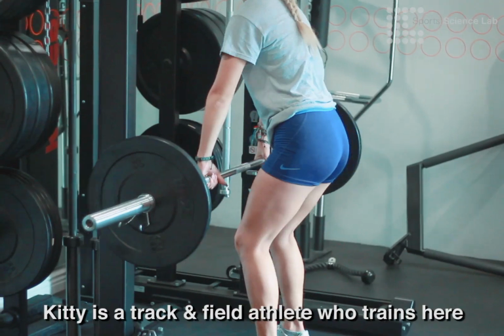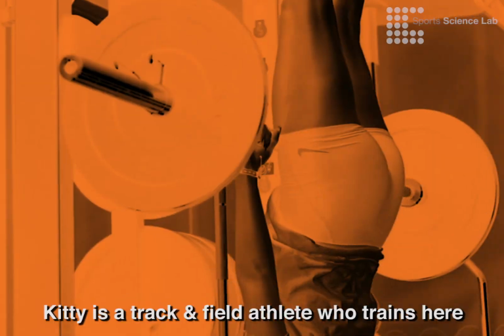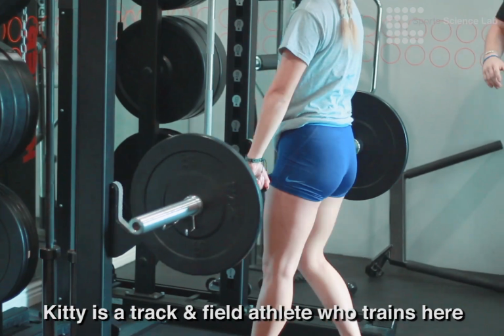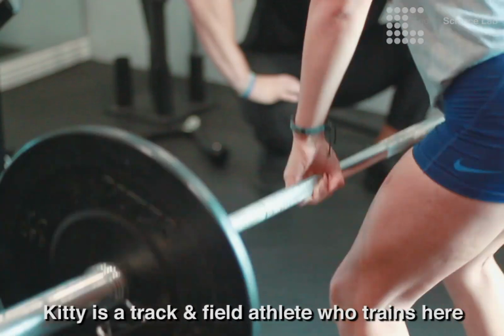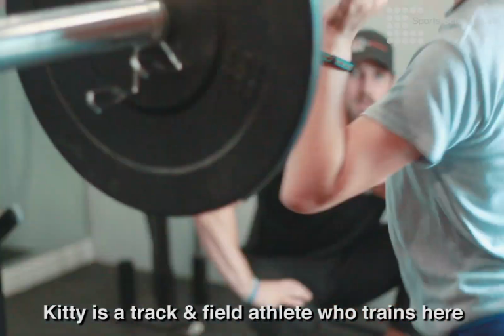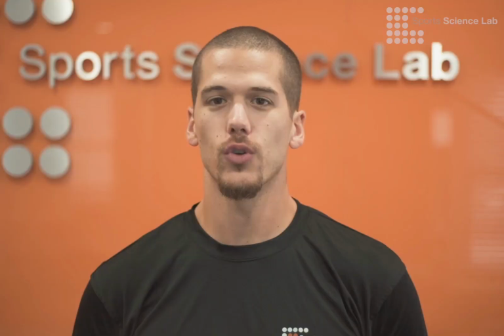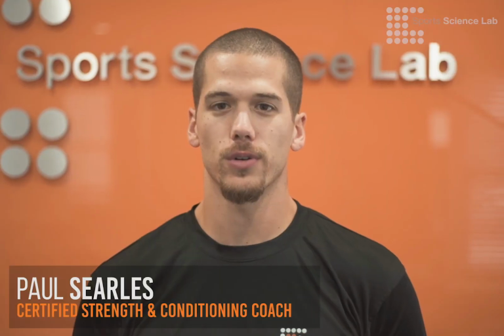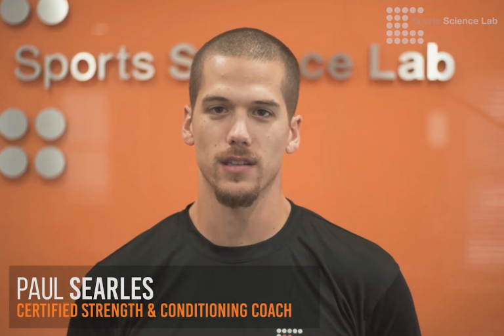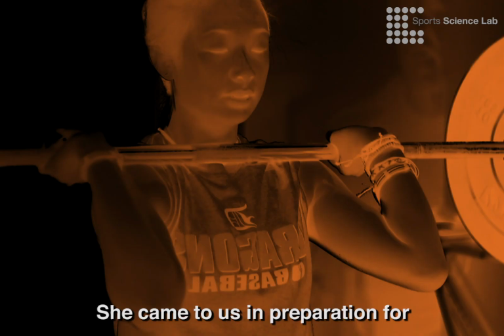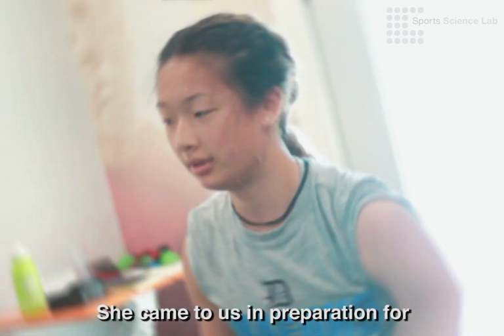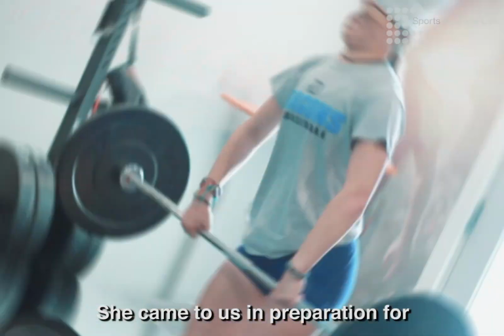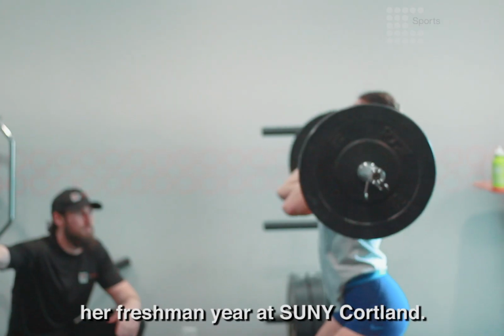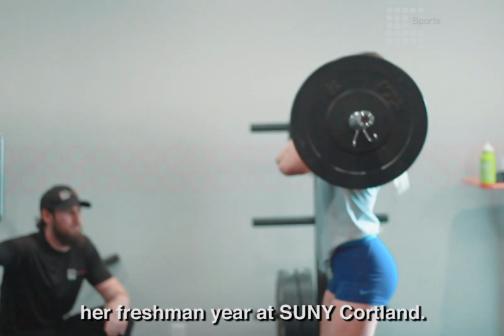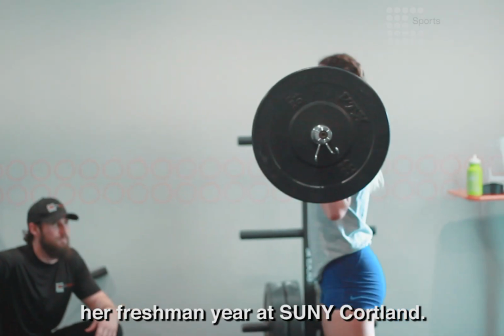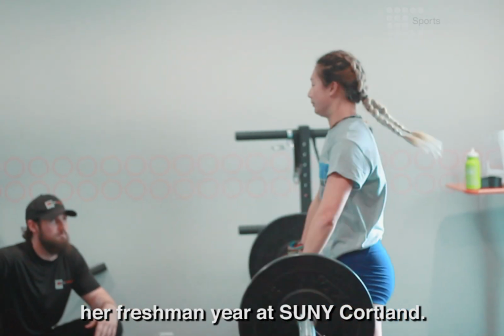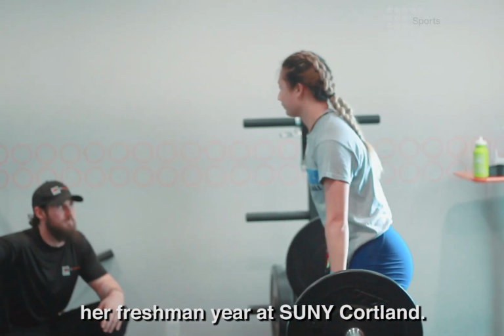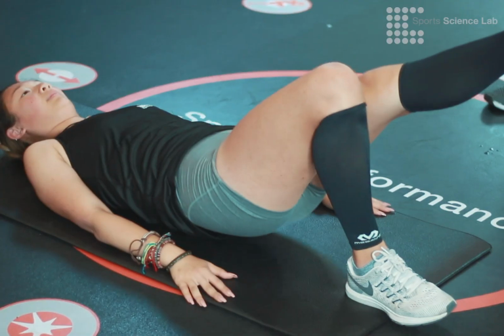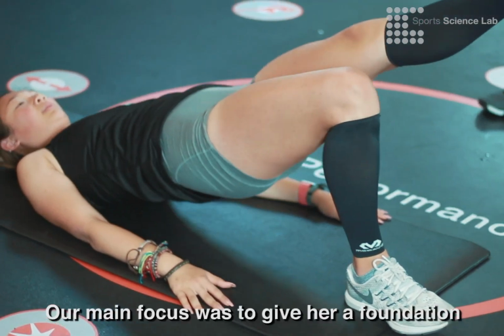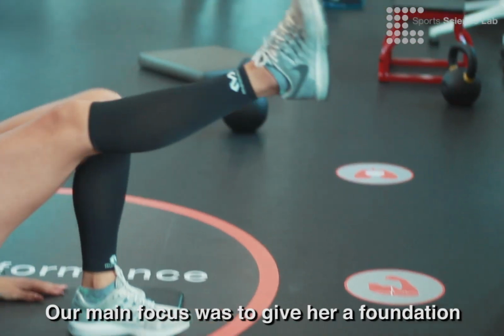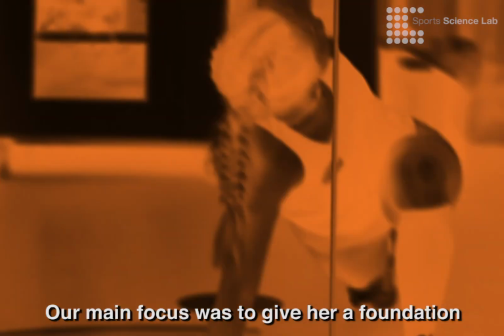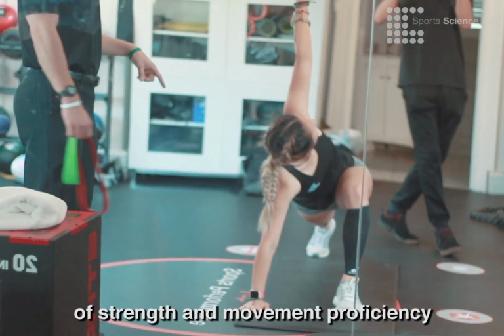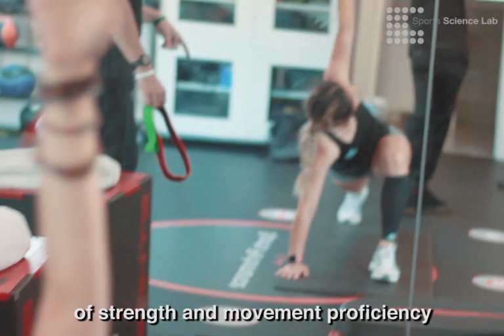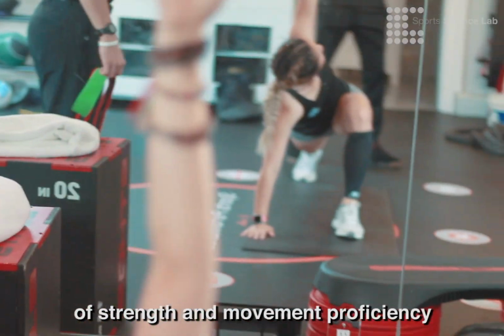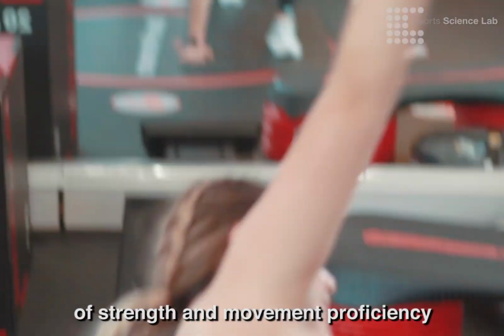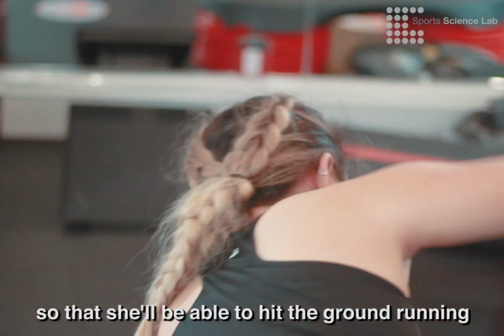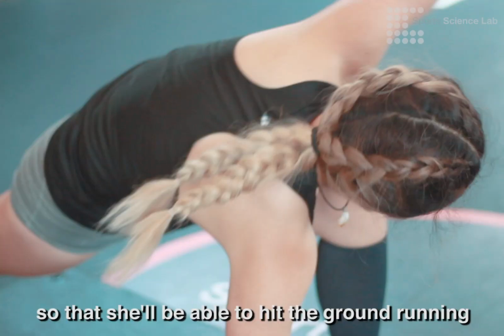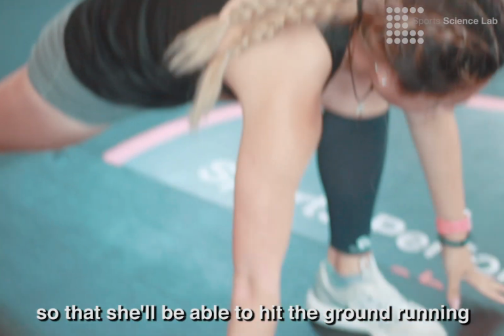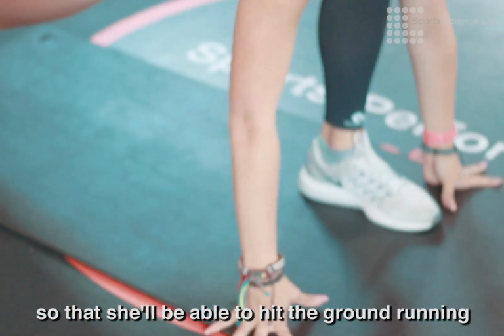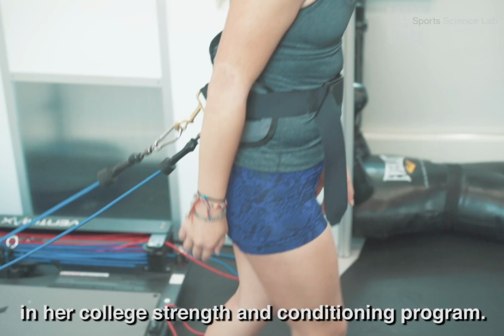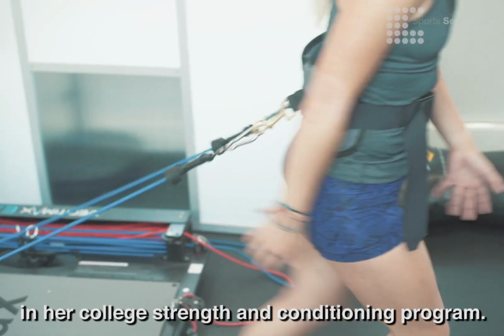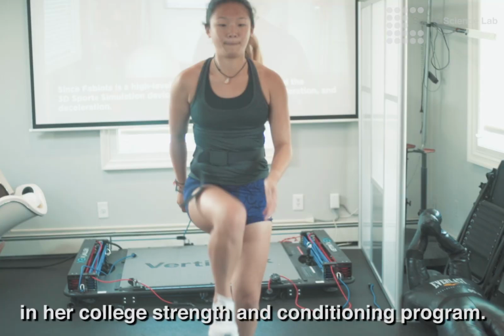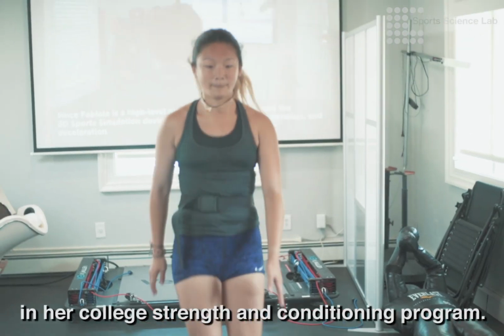Kitty is a track and field athlete that trains here at the New York Sports Science Lab. She came to us in preparation for her freshman year at SUNY Cortland. Our main focus was to give her a foundation of strength and movement proficiency so that she will be able to hit the ground running in her college strength and conditioning program.